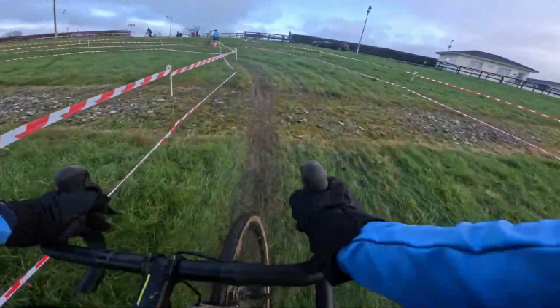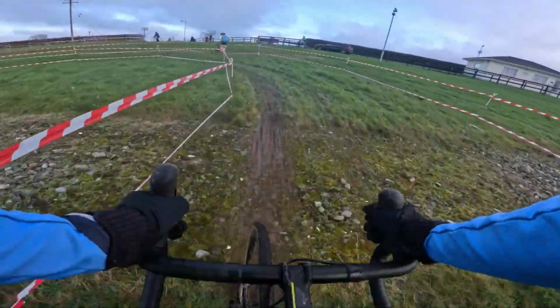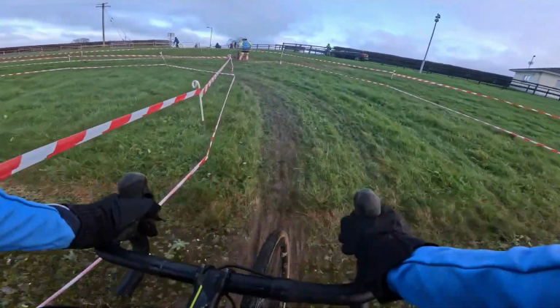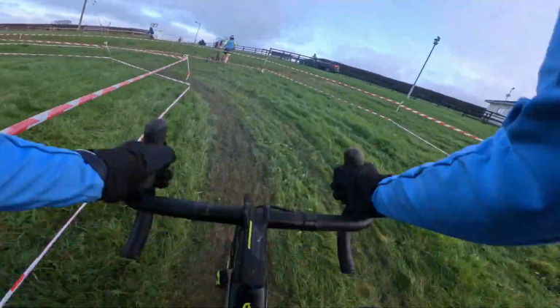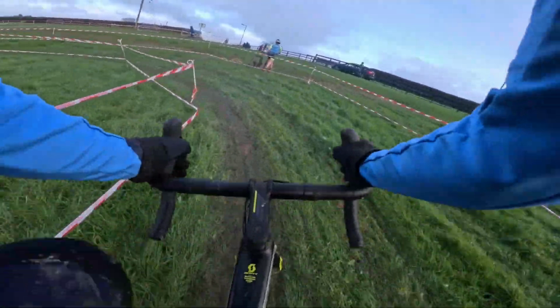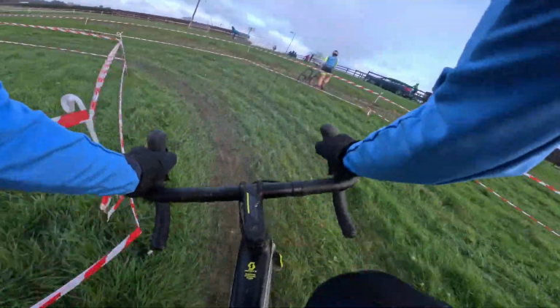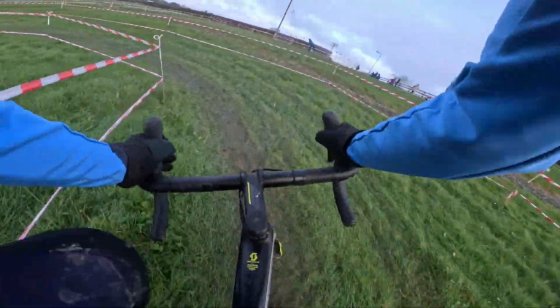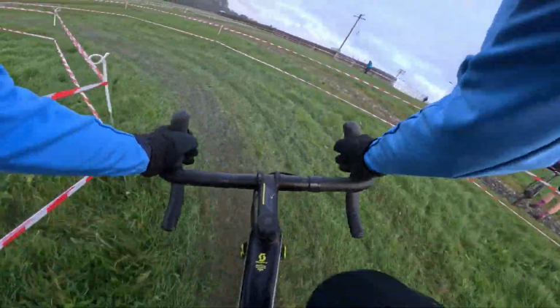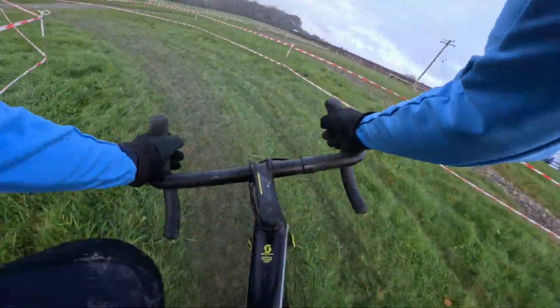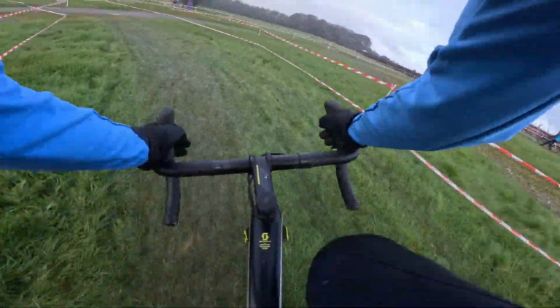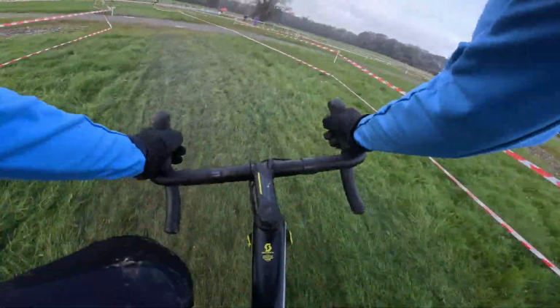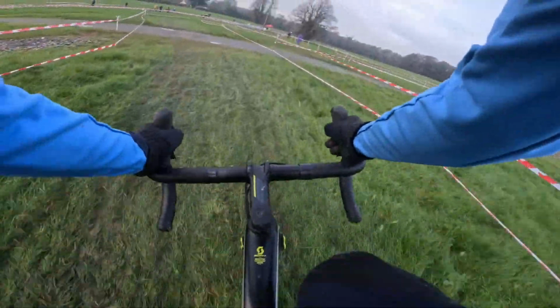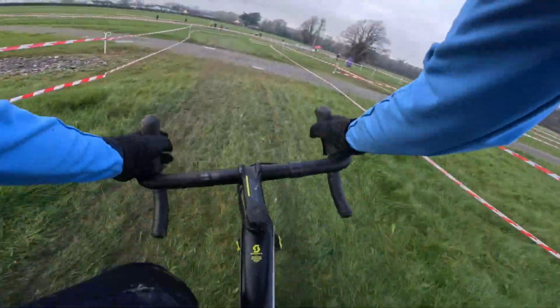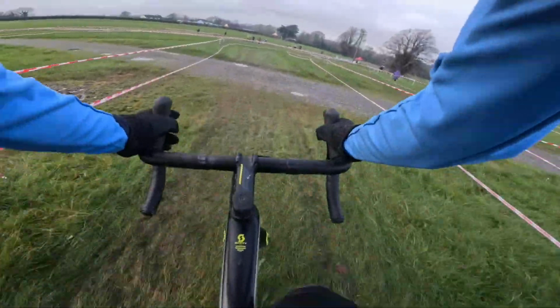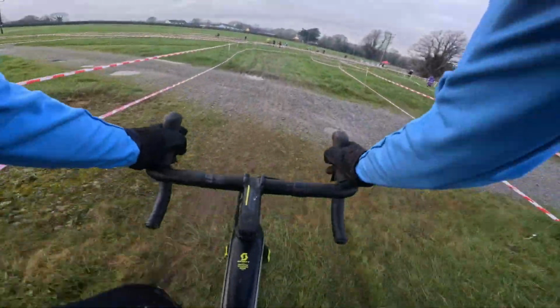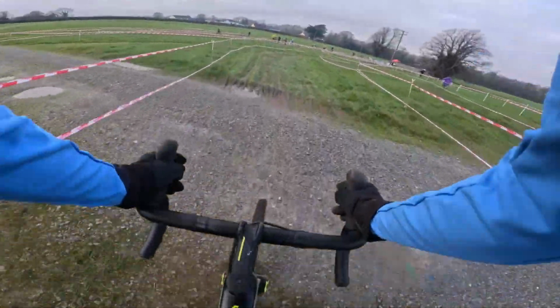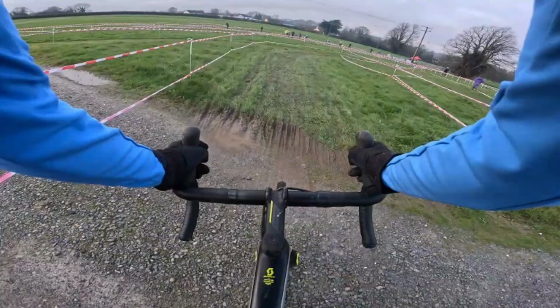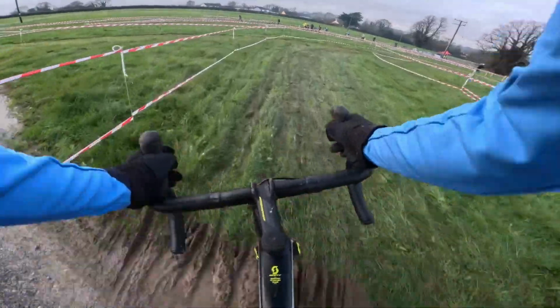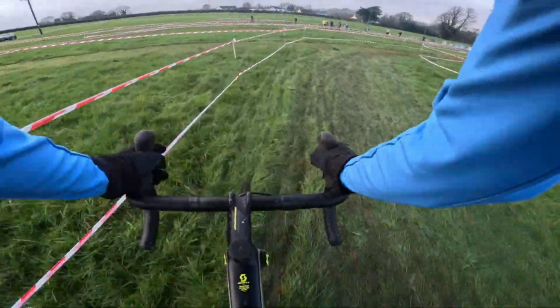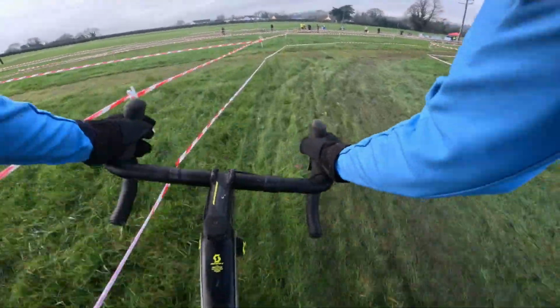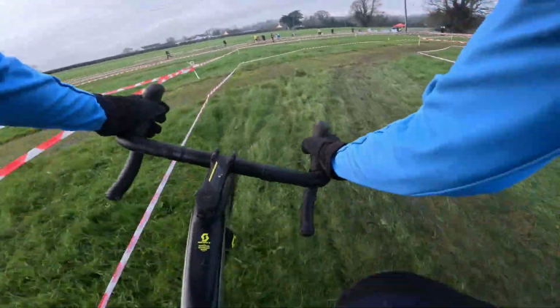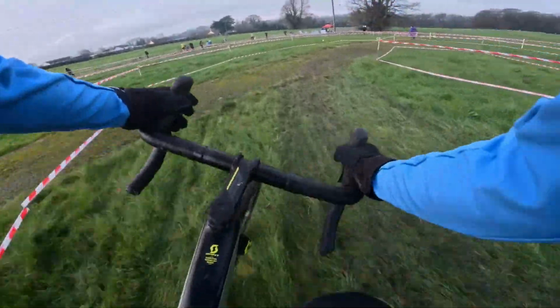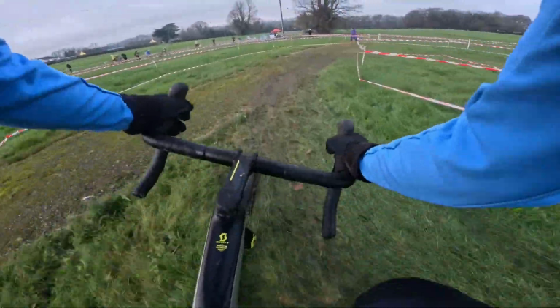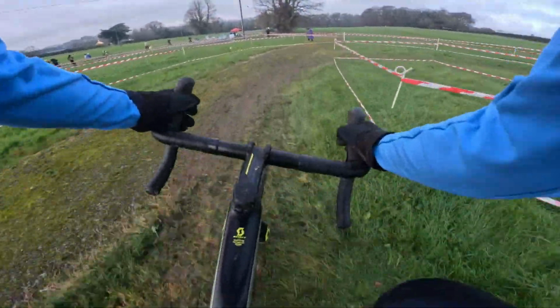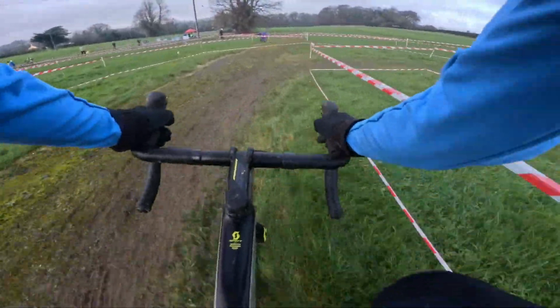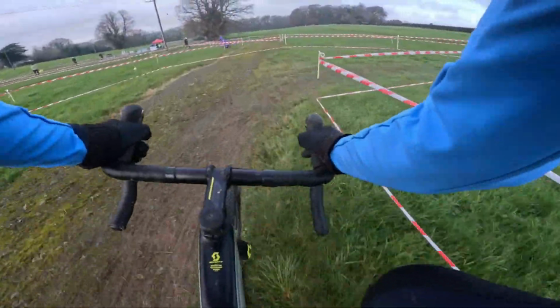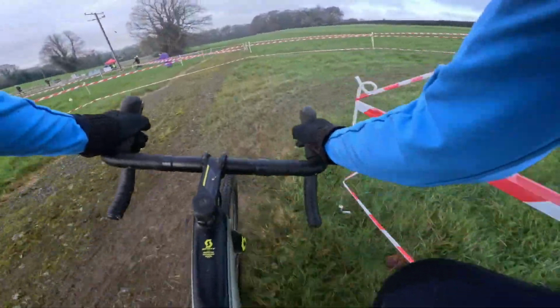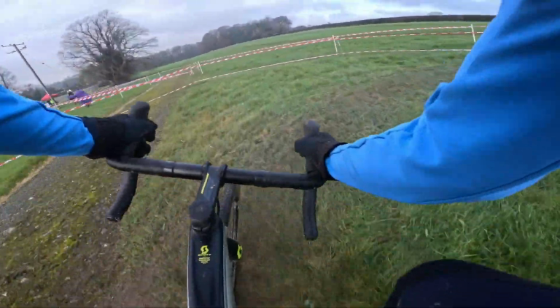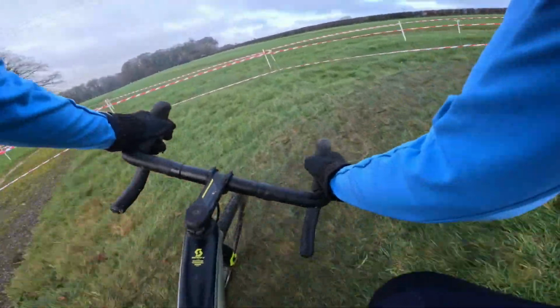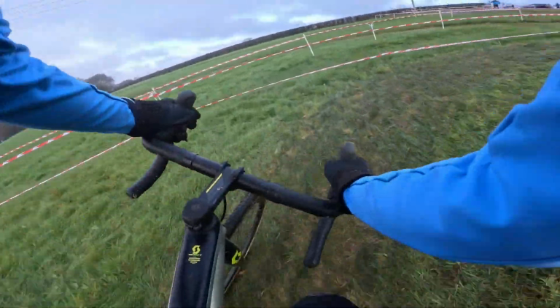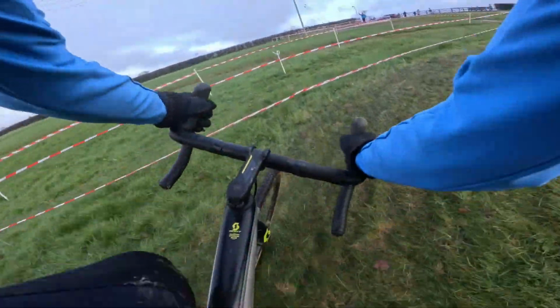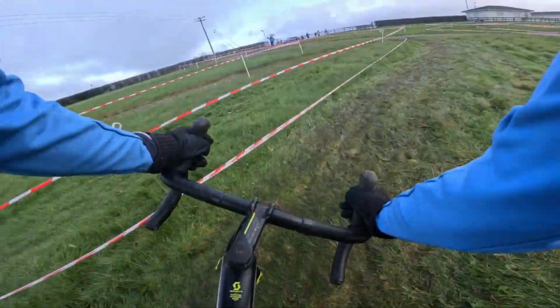This is straight after the start line, nice grassy bit. Beware this corner here — you want to watch the gravel on it, it could get quite slippy.